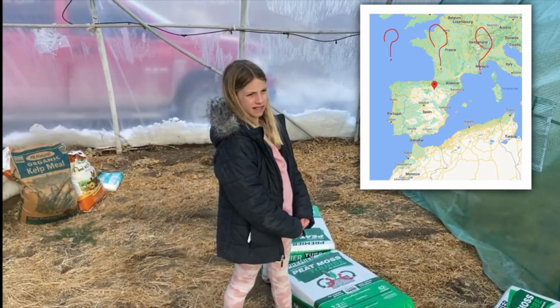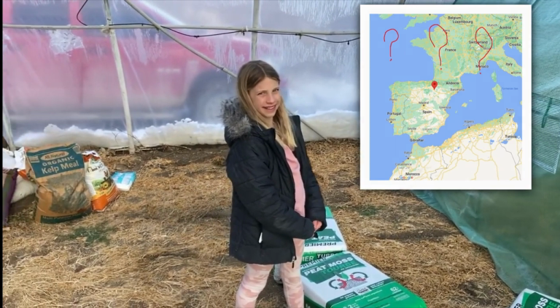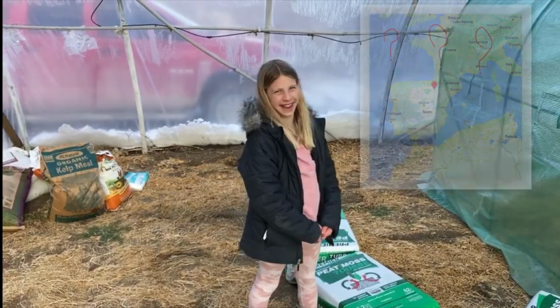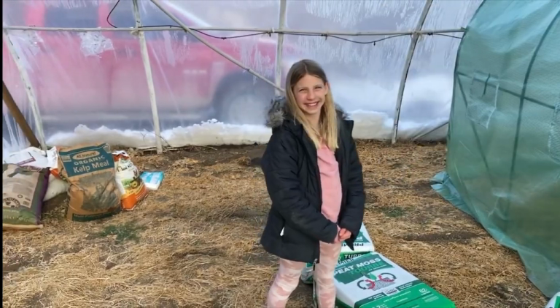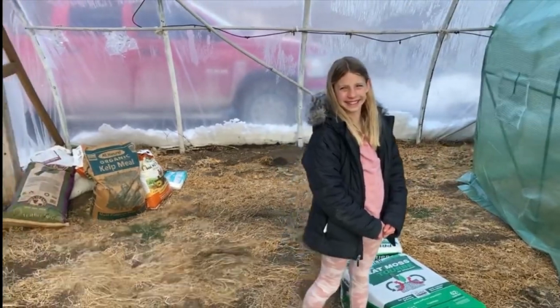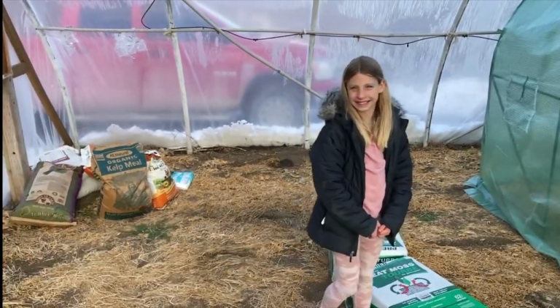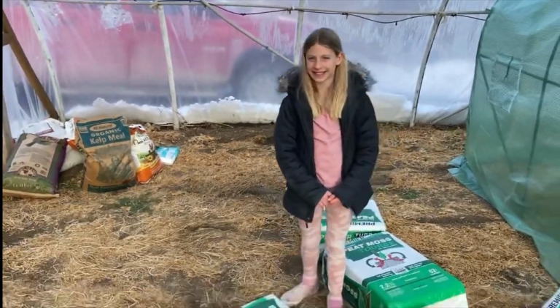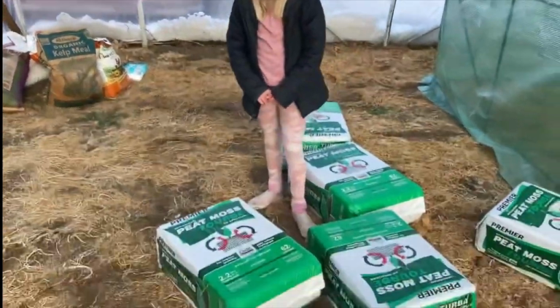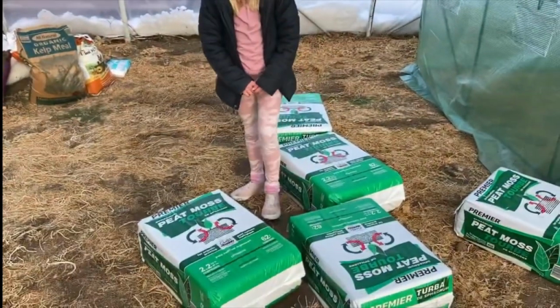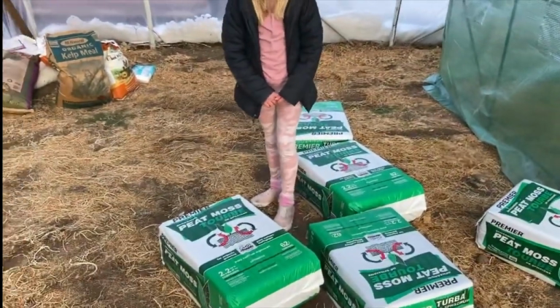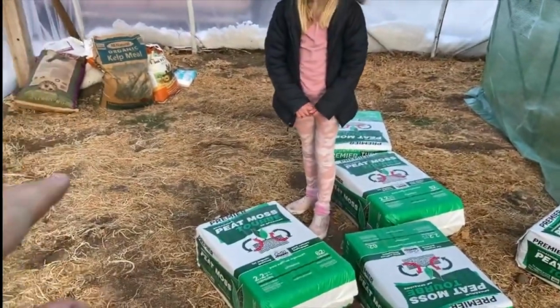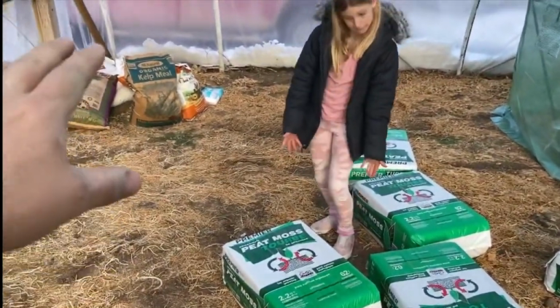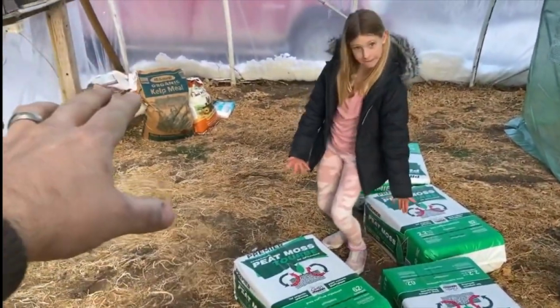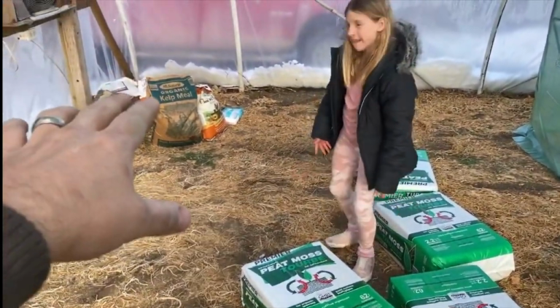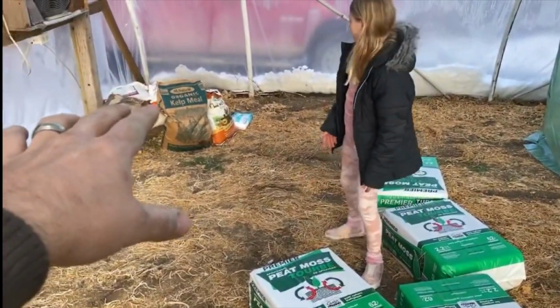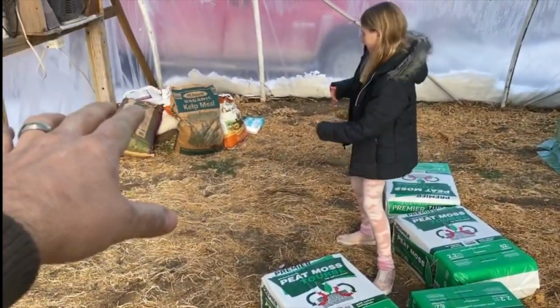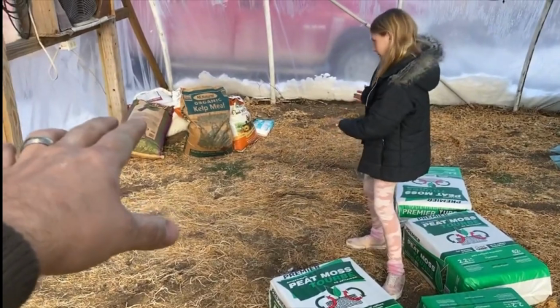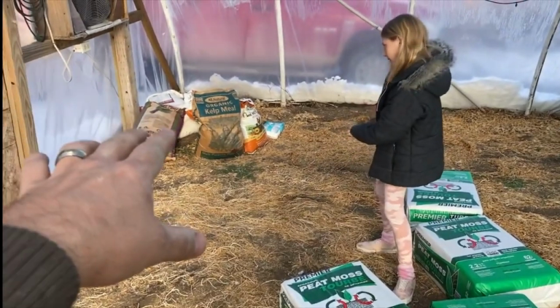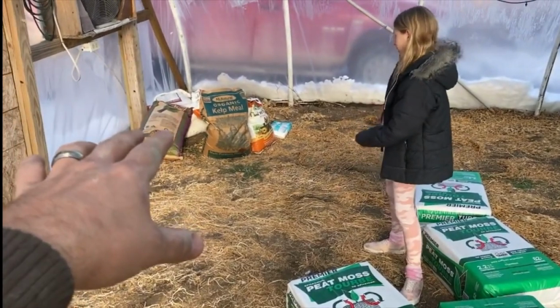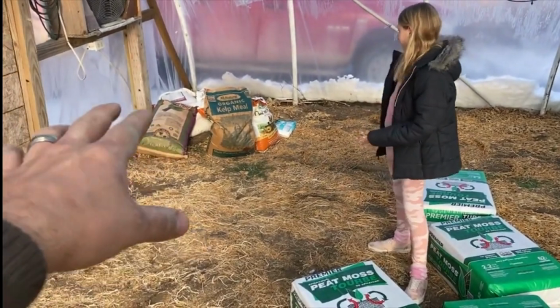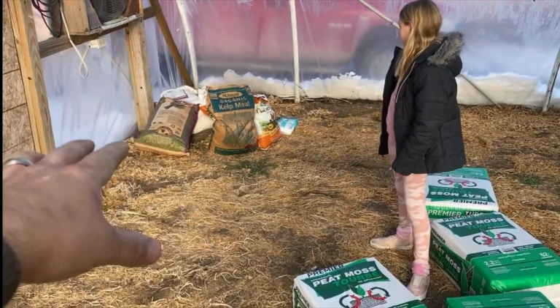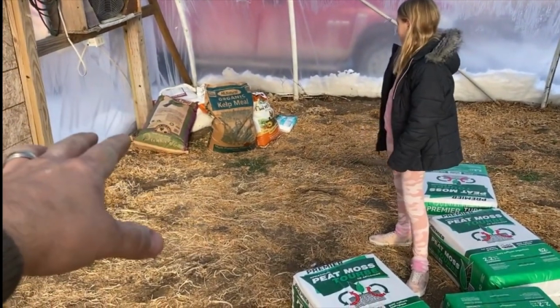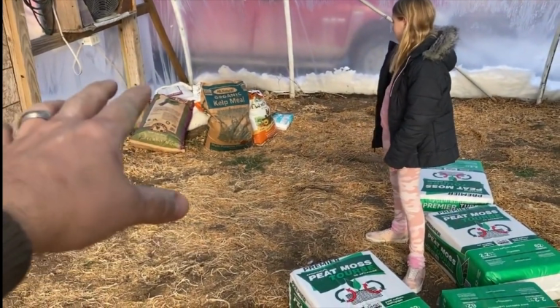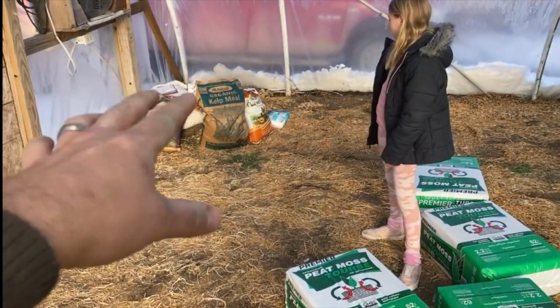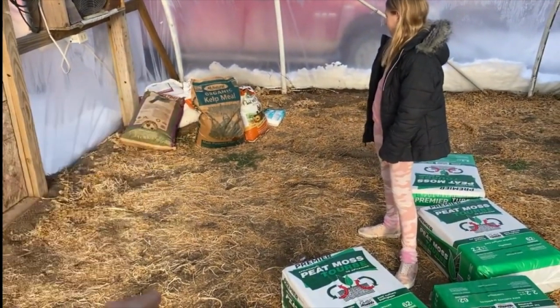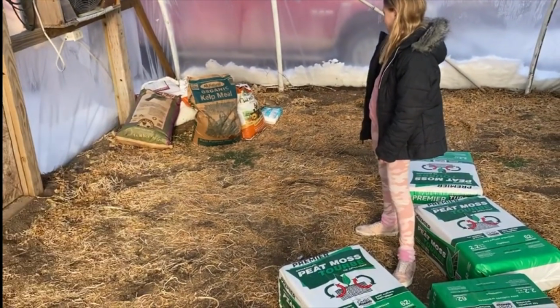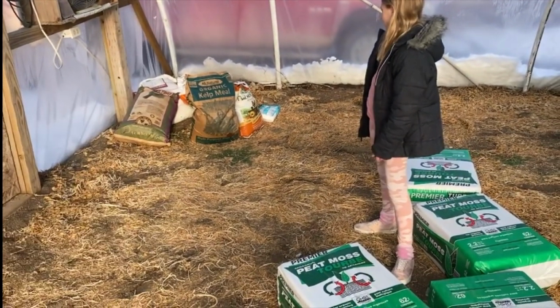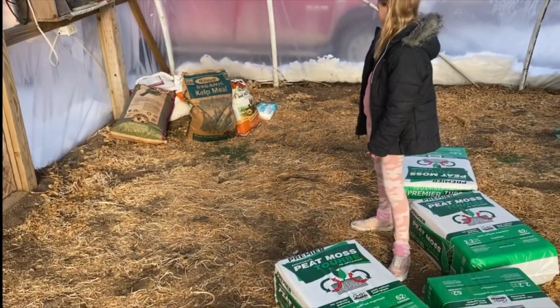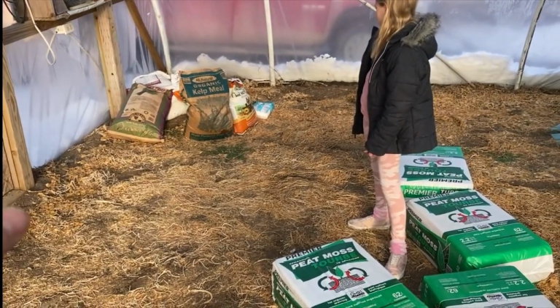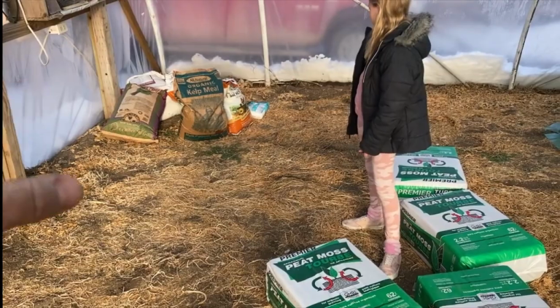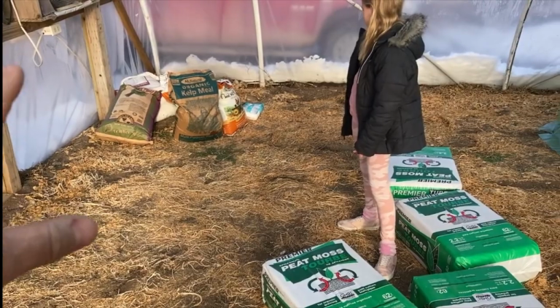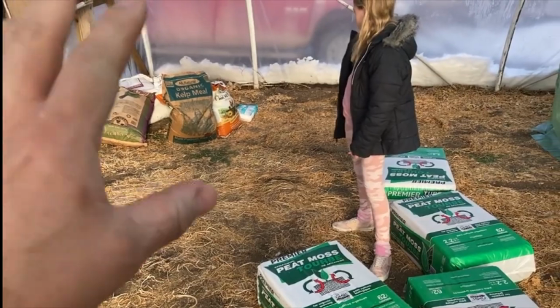Here are a few of the things we're going to be using: peat moss, chicken manure, kelp, feather meal, alfalfa meal, molasses — all kinds of stuff.